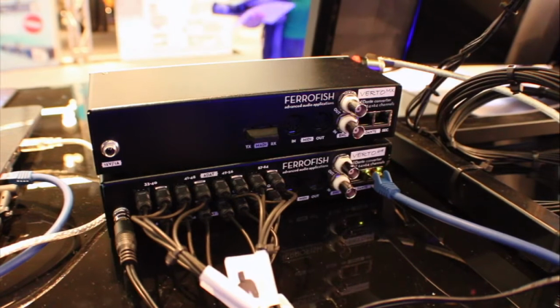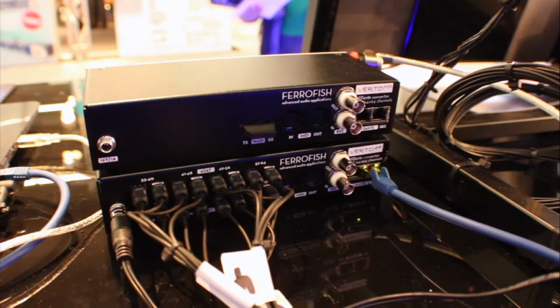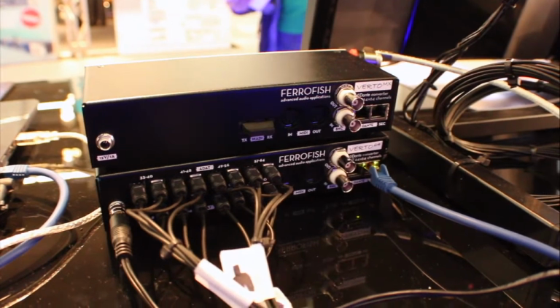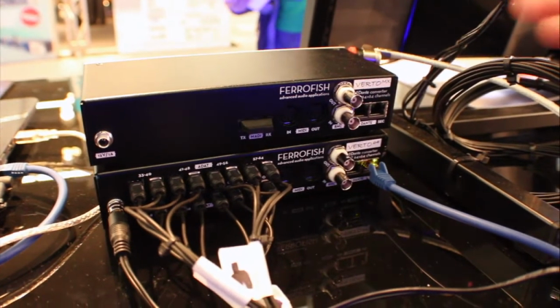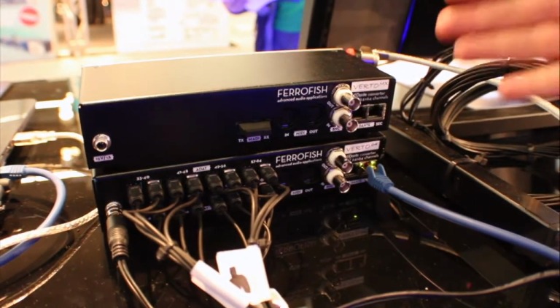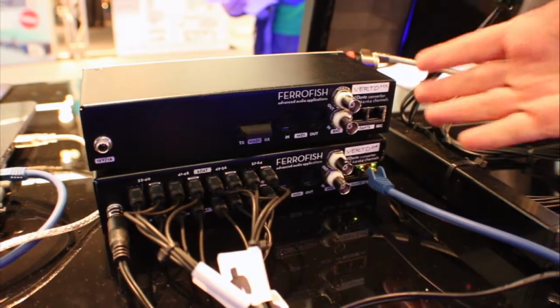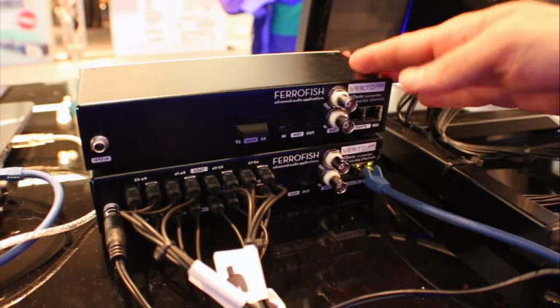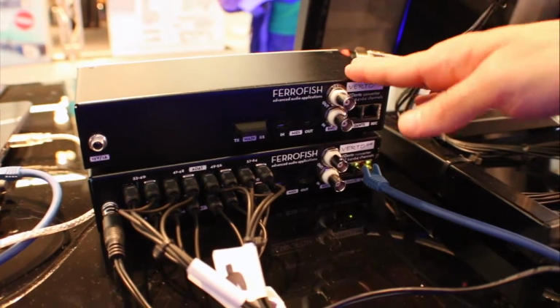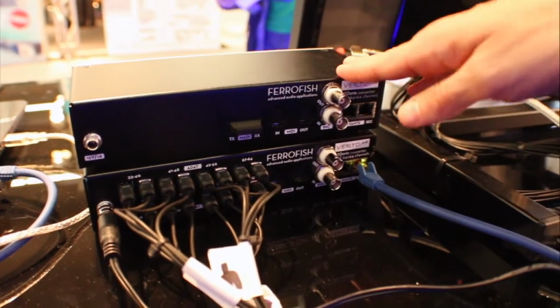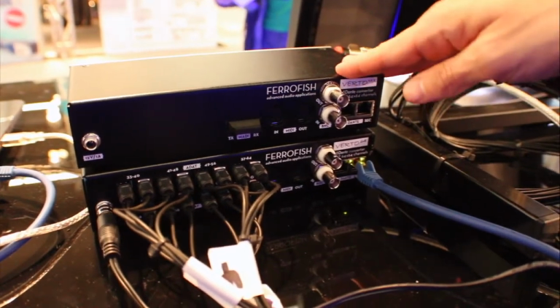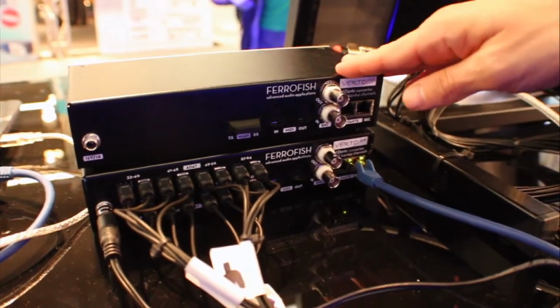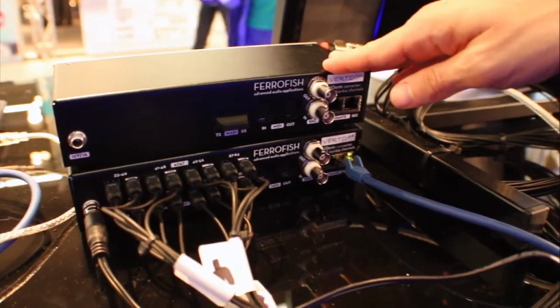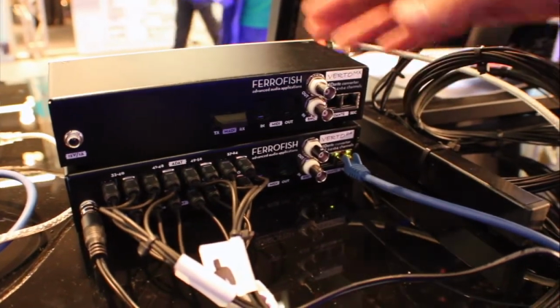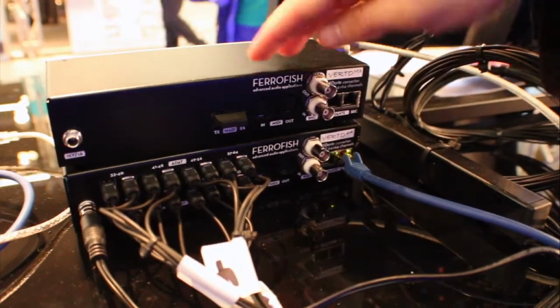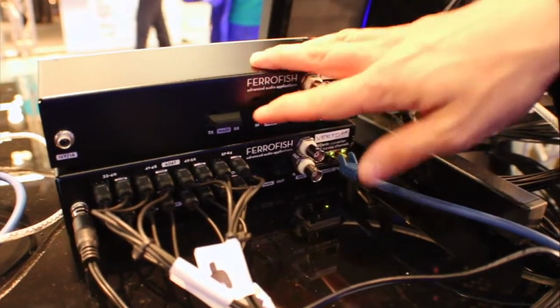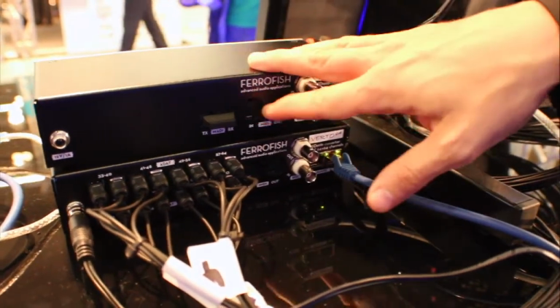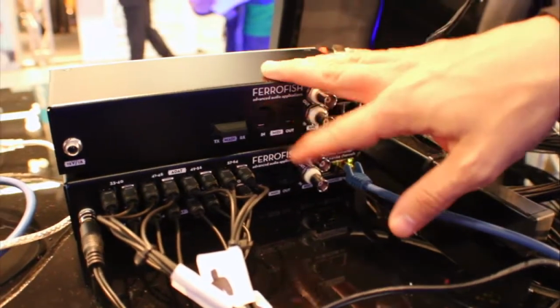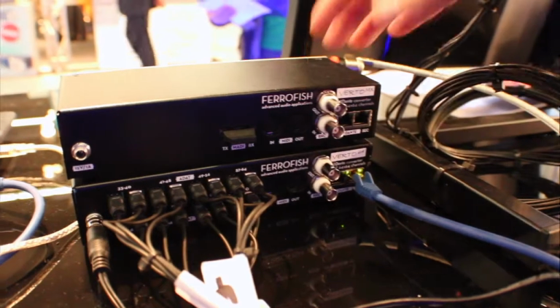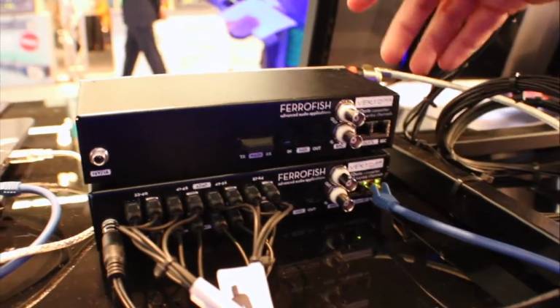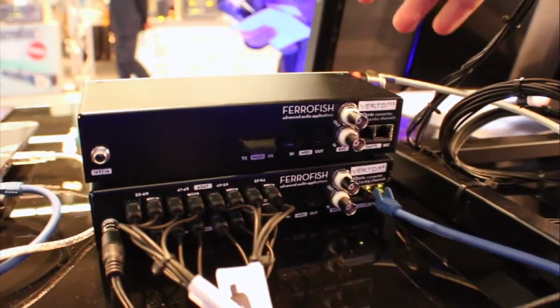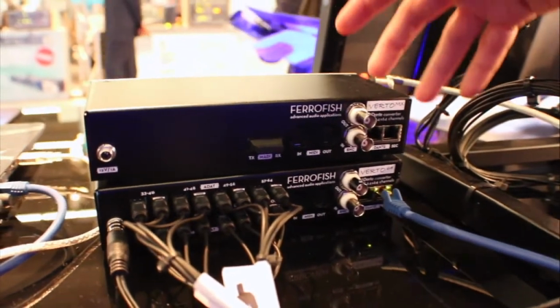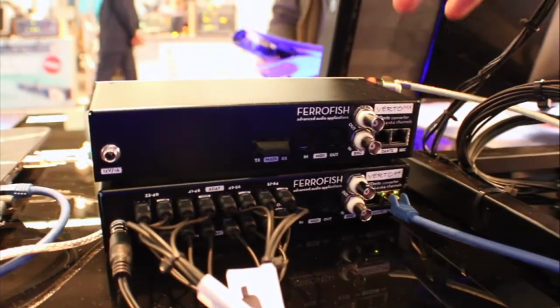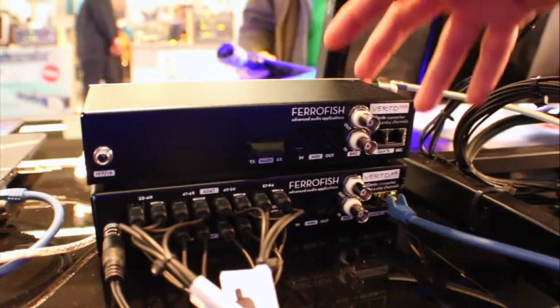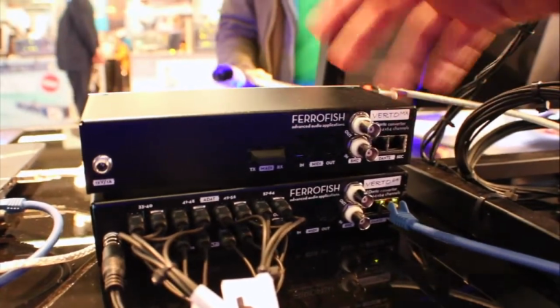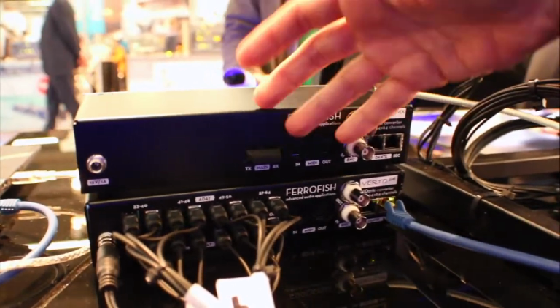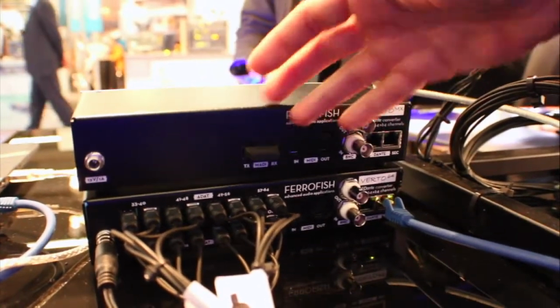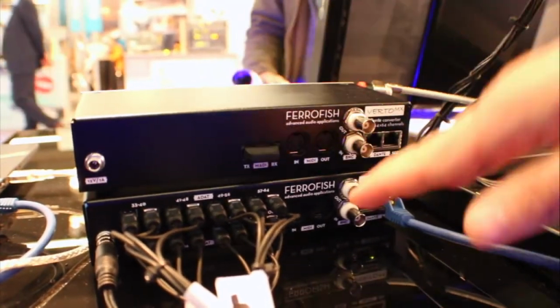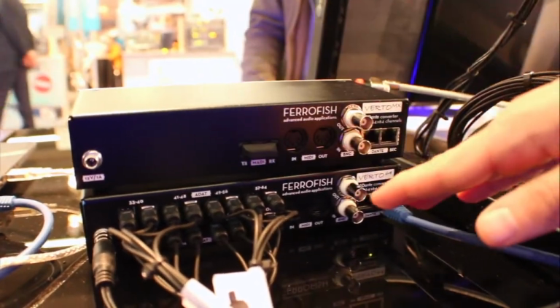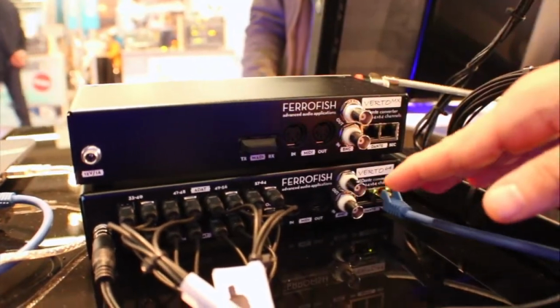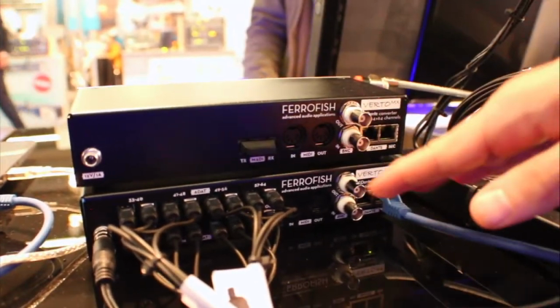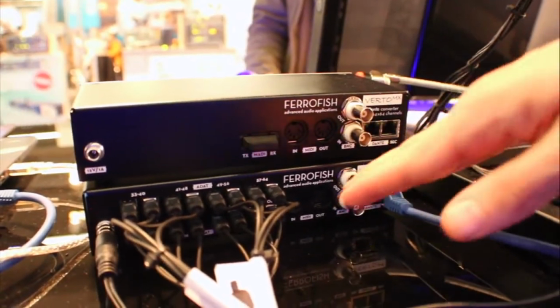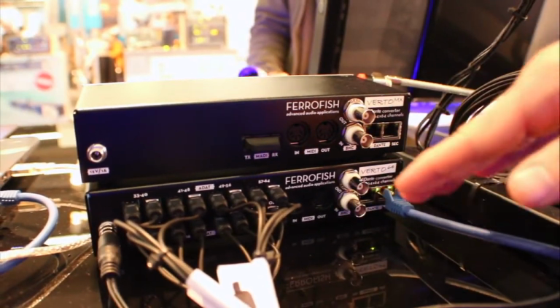This is the rear side of the Virto boxes. The top one is the converter from Dante to MADI and the other one is from Dante to ADAT.